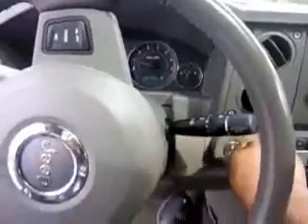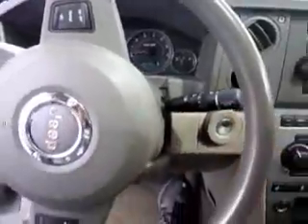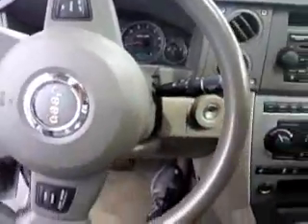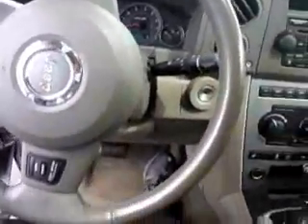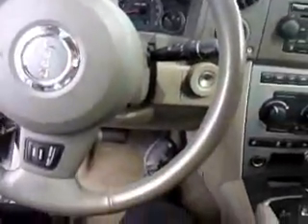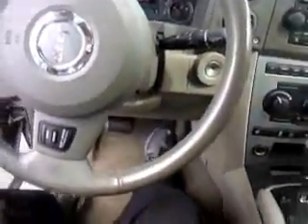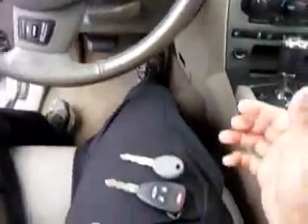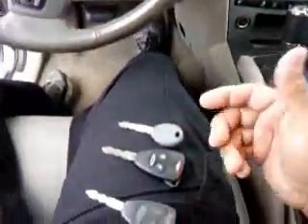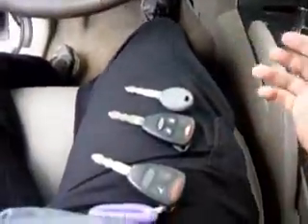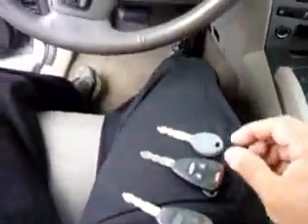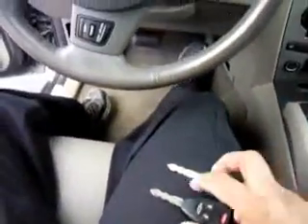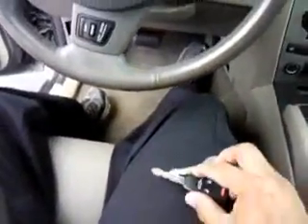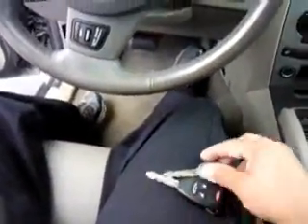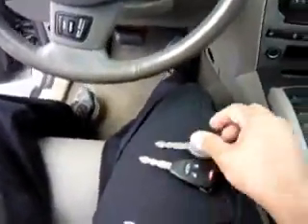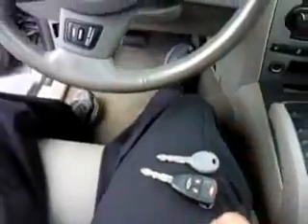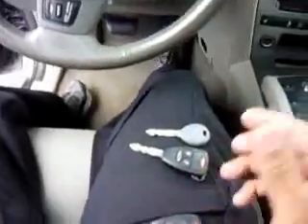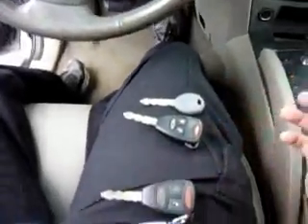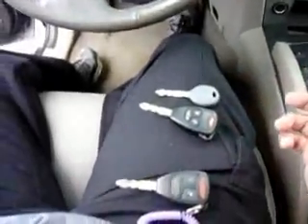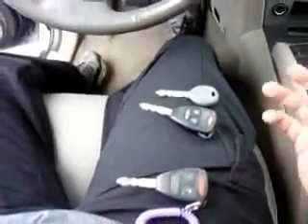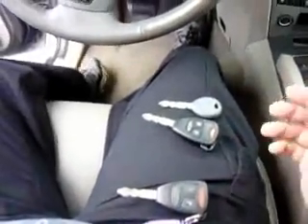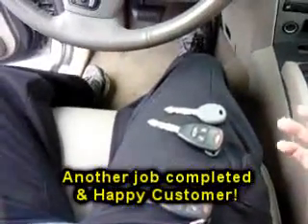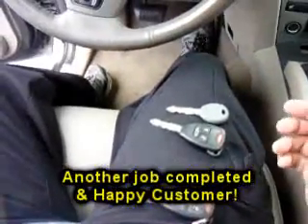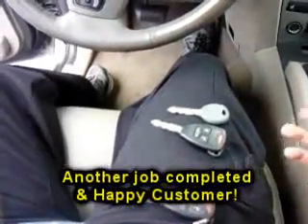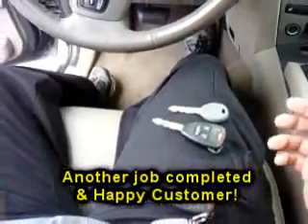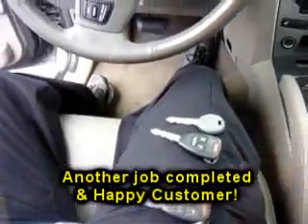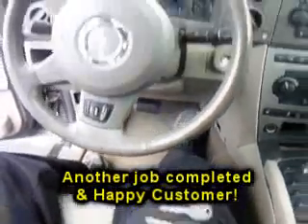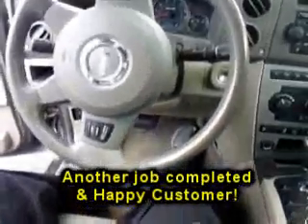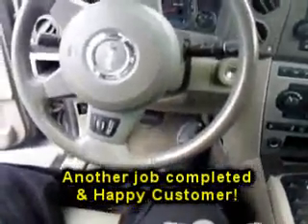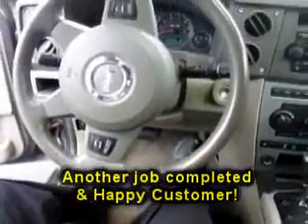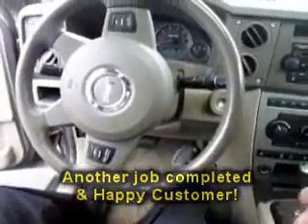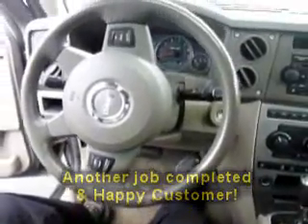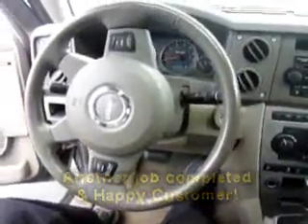Earlier in the video I showed you these keys were blank — they weren't programmed. Customer came to the office, I met him out here and I was able to program them. So if you need my help, give me a call or go to the website at www.acmlocksmithgroup.com. Thank you.